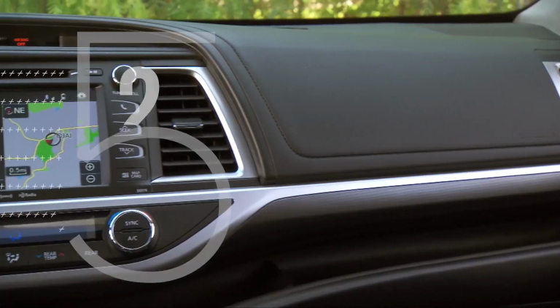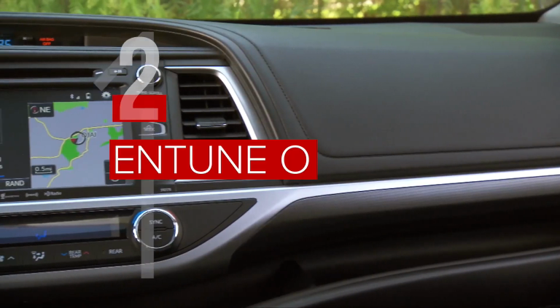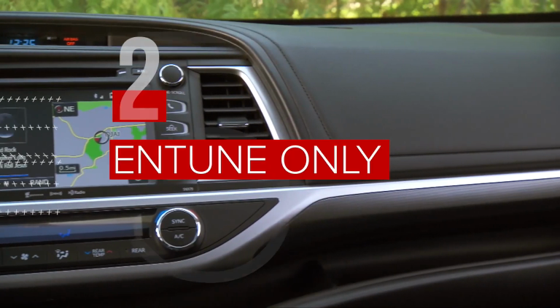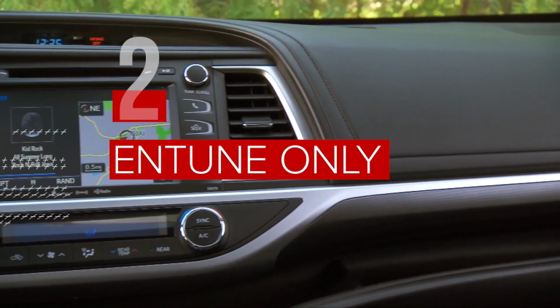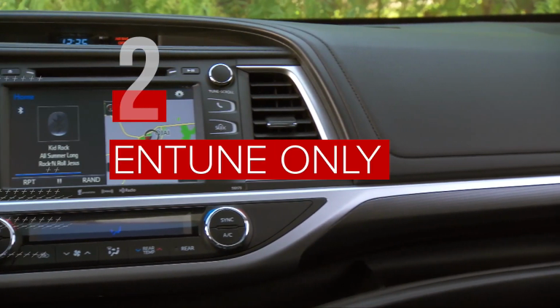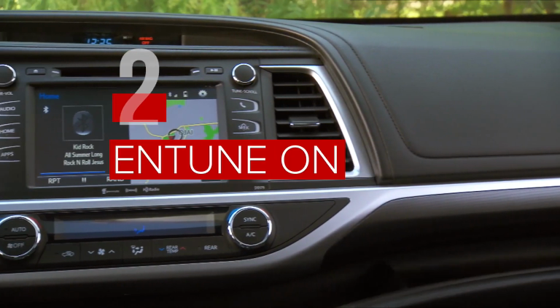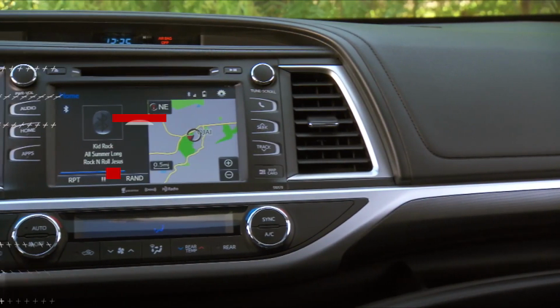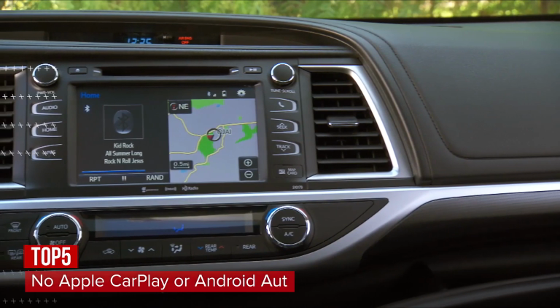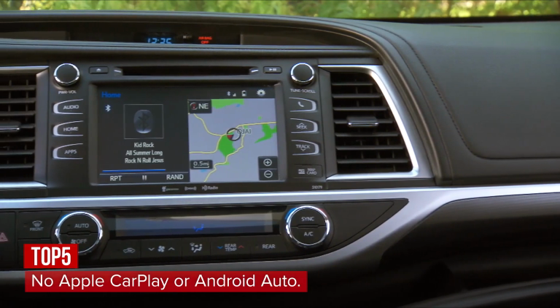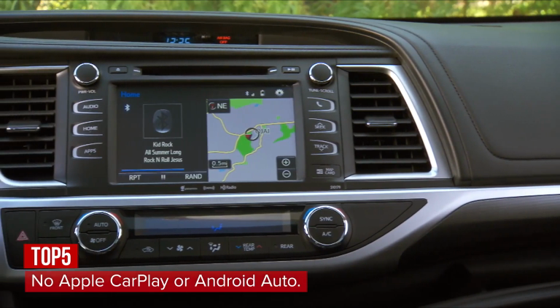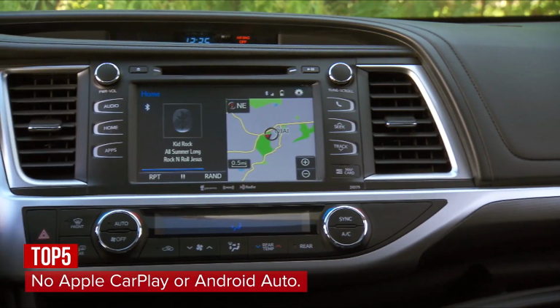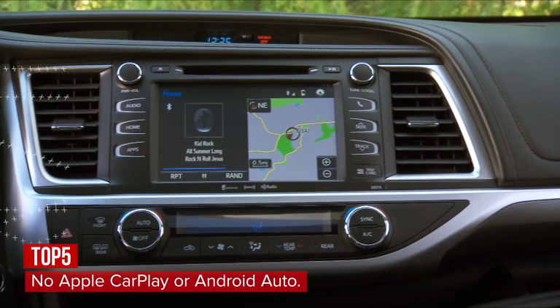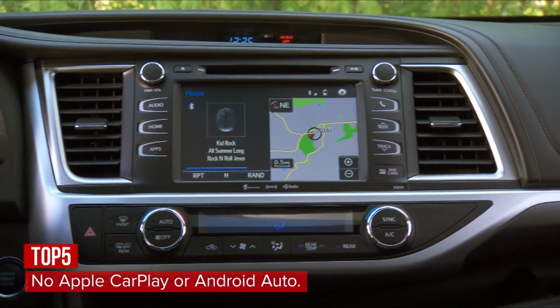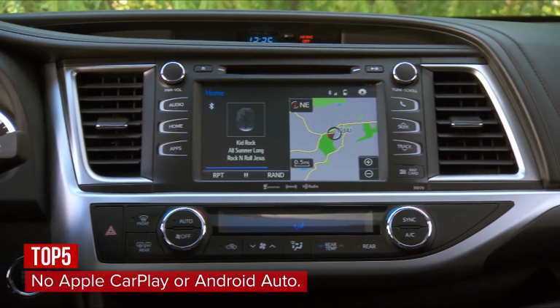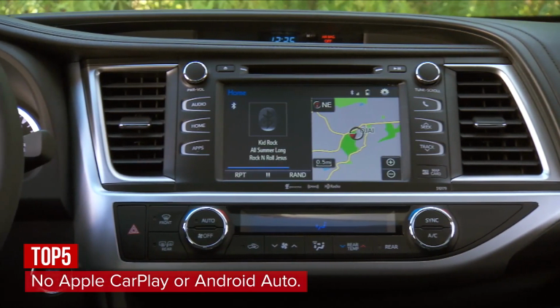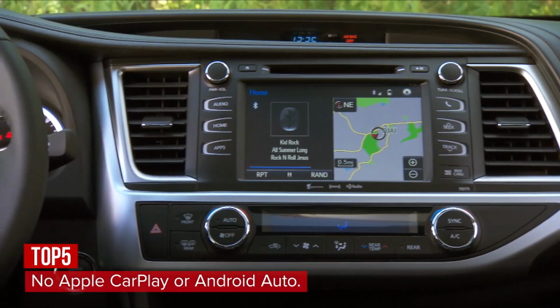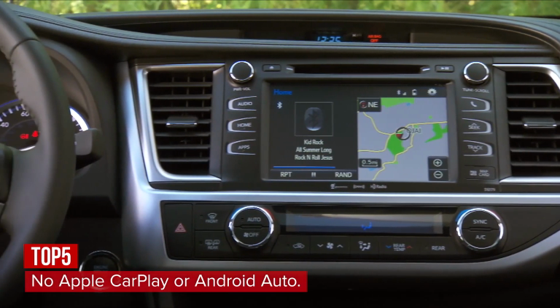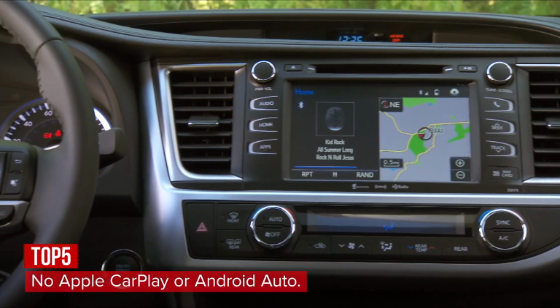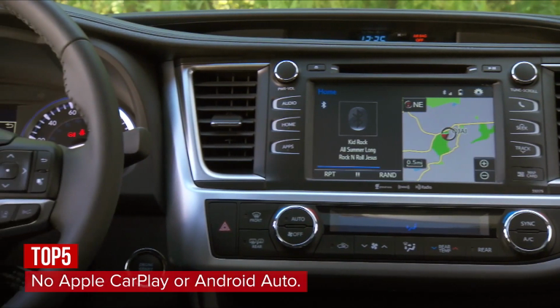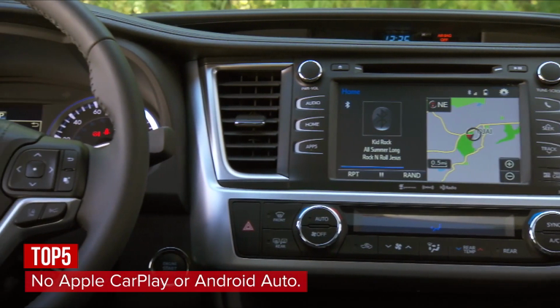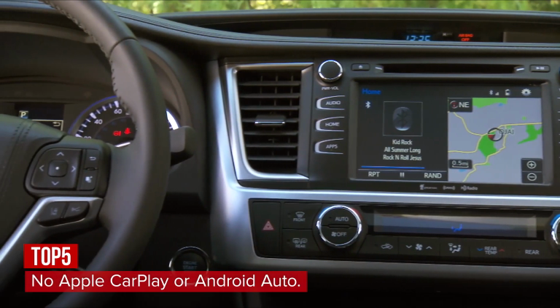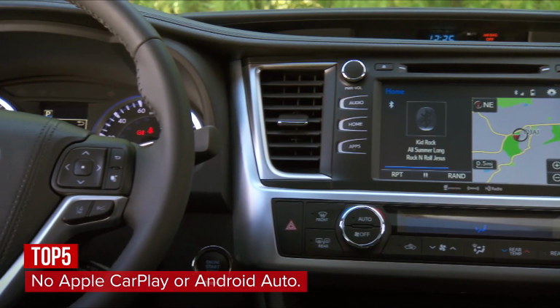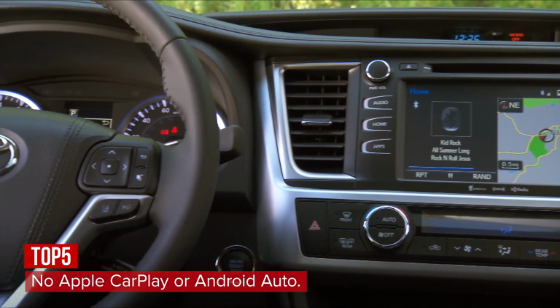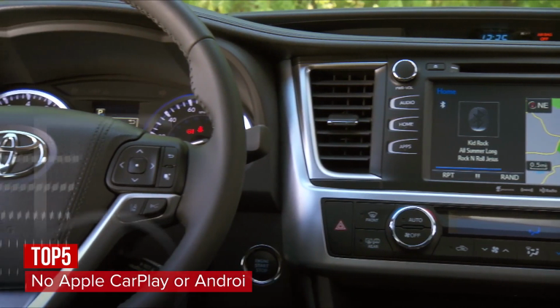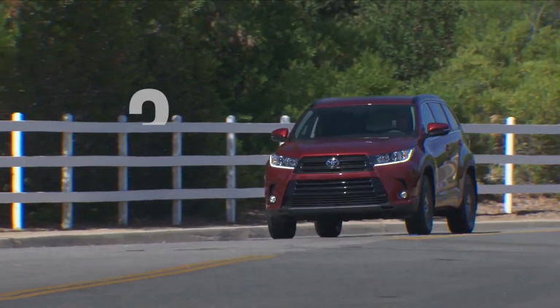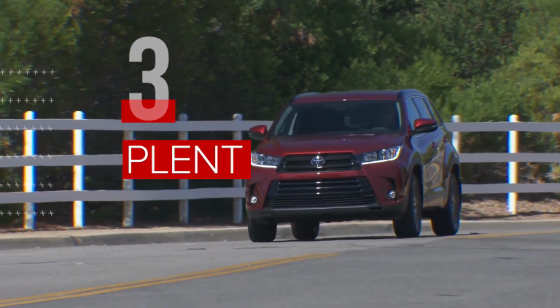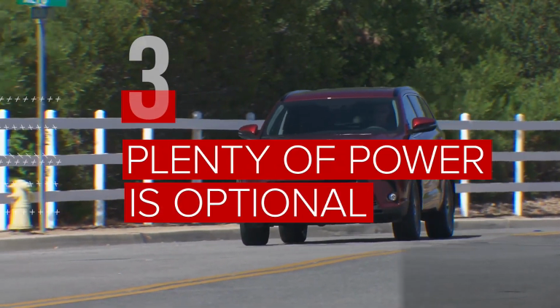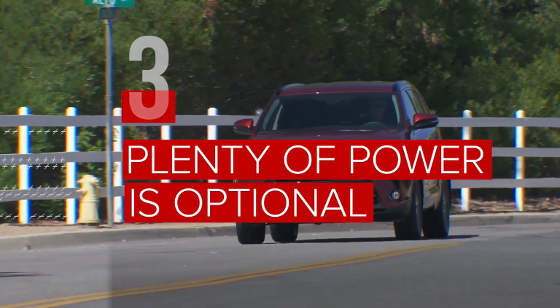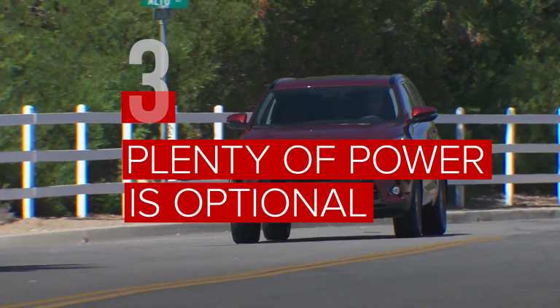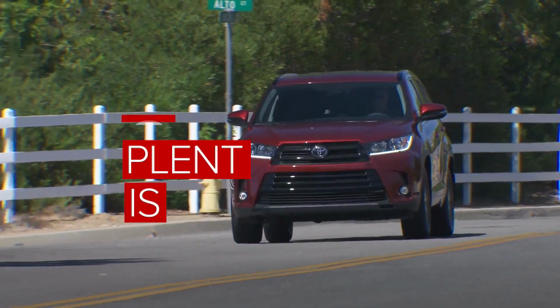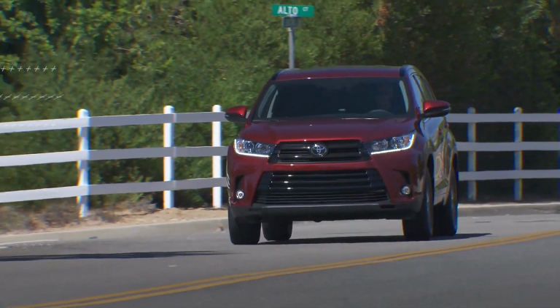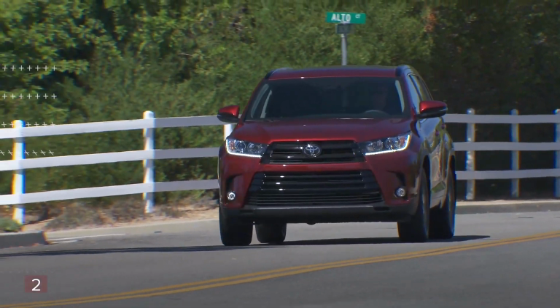The Intune infotainment system doesn't have Apple CarPlay or Android Auto, and Toyota hasn't said when or even if it will add the technology.